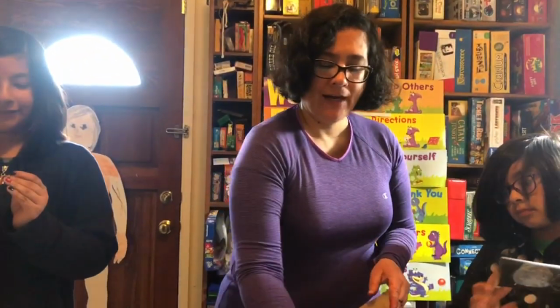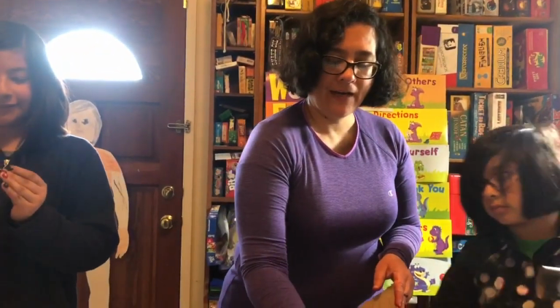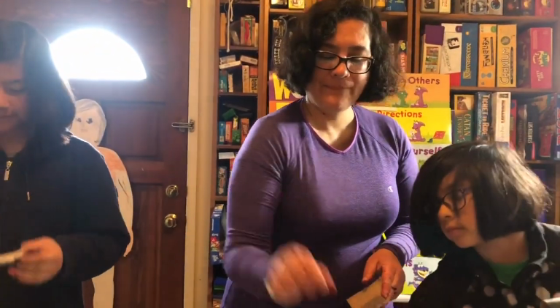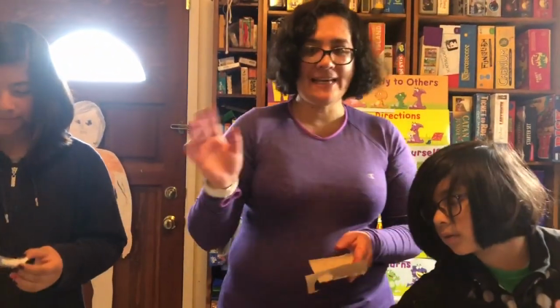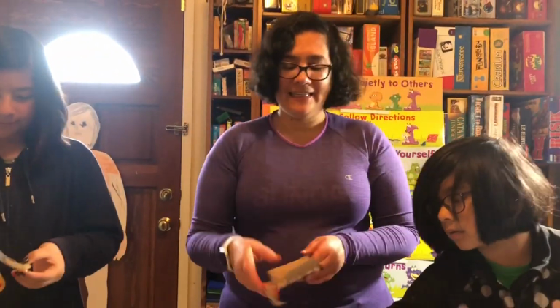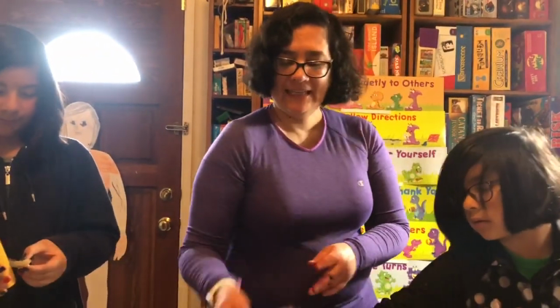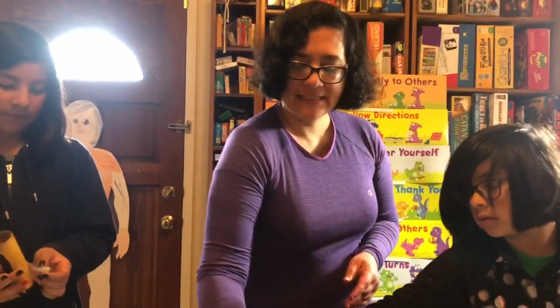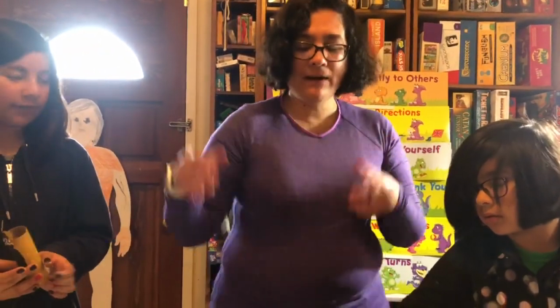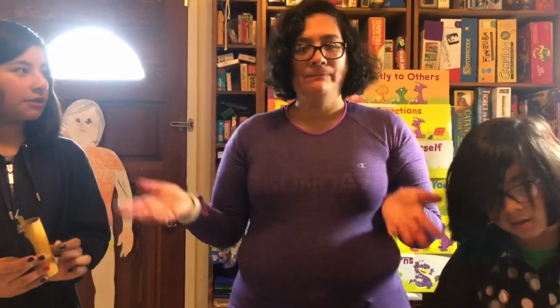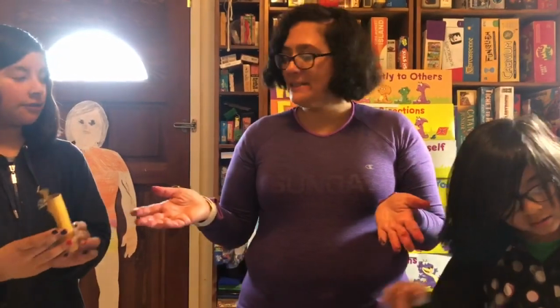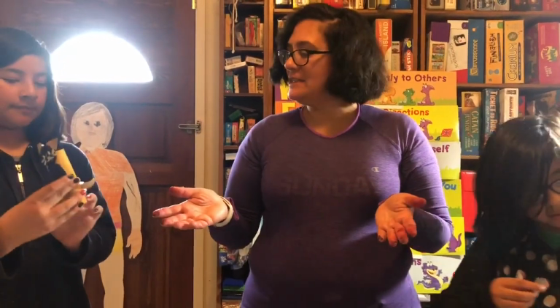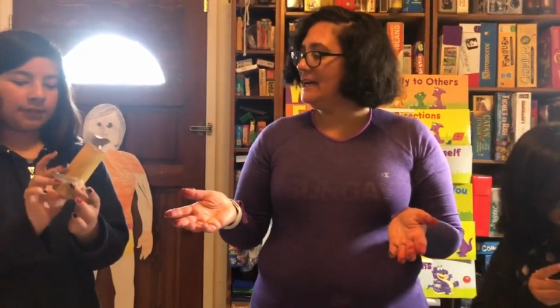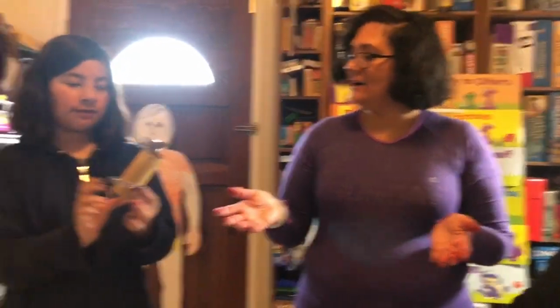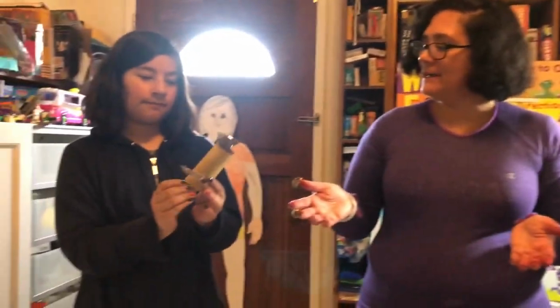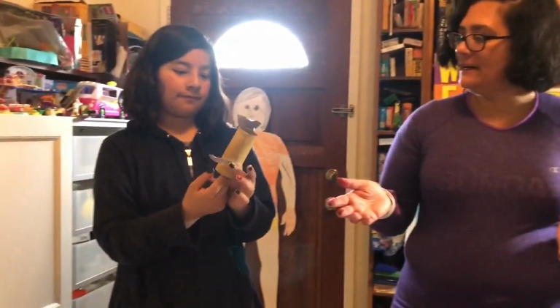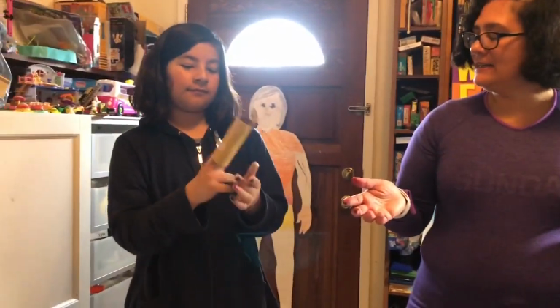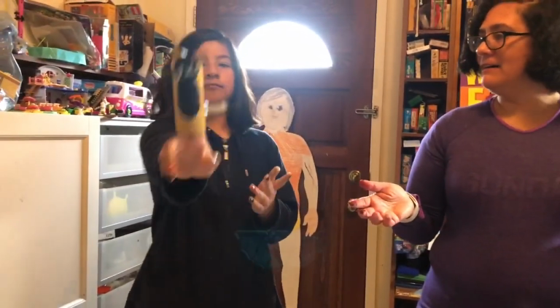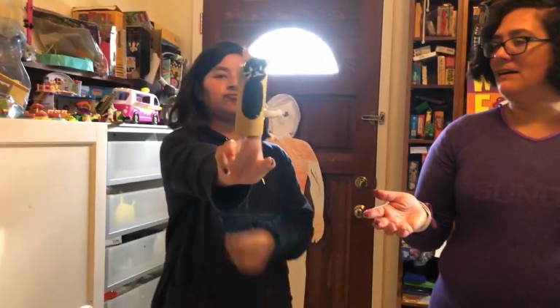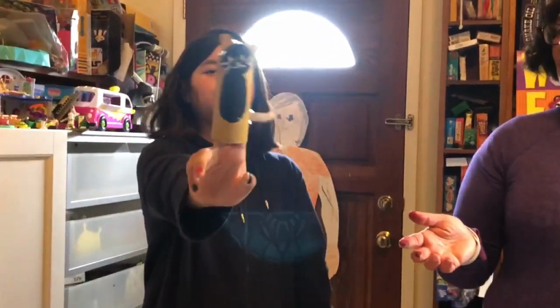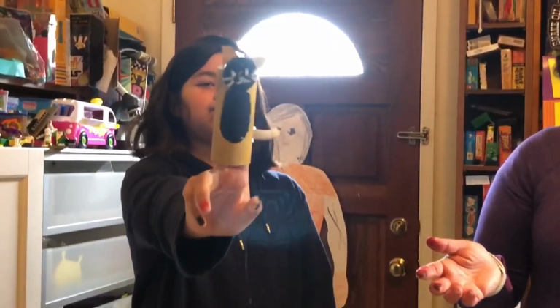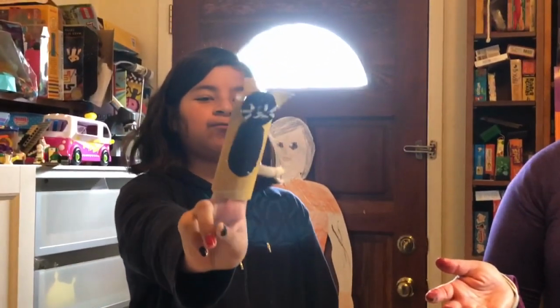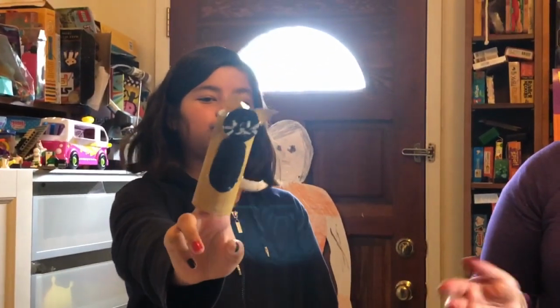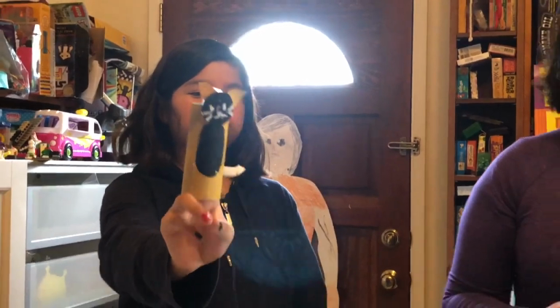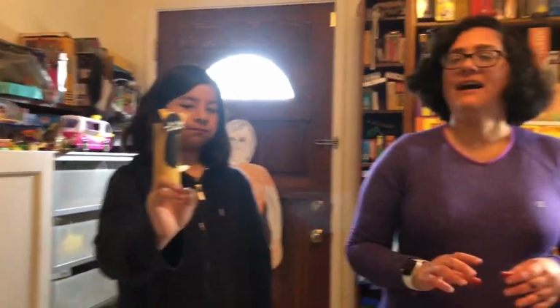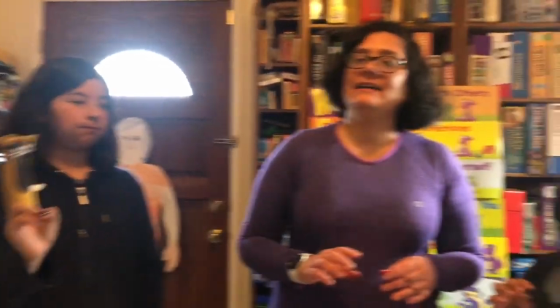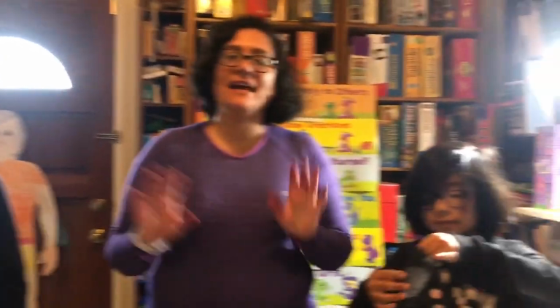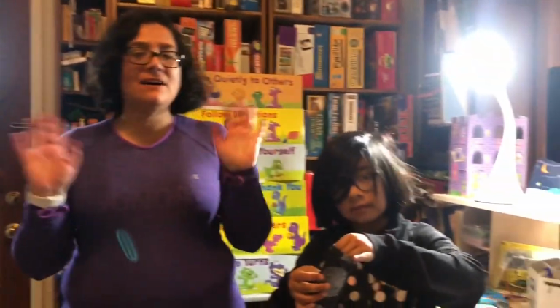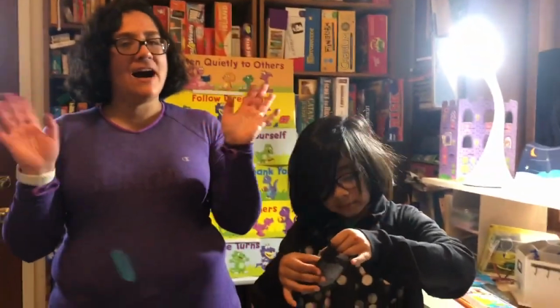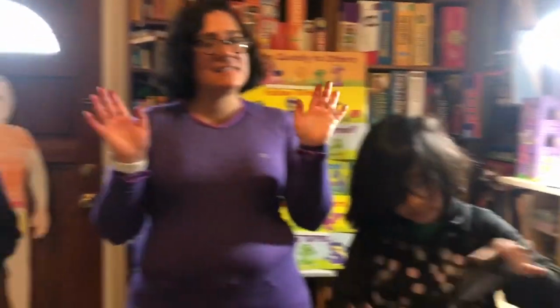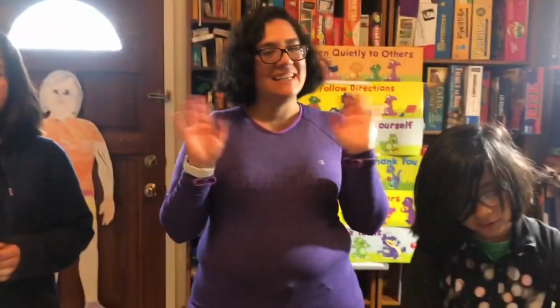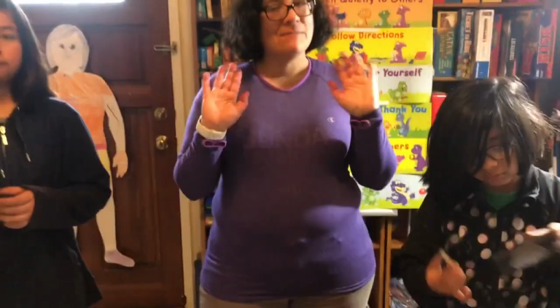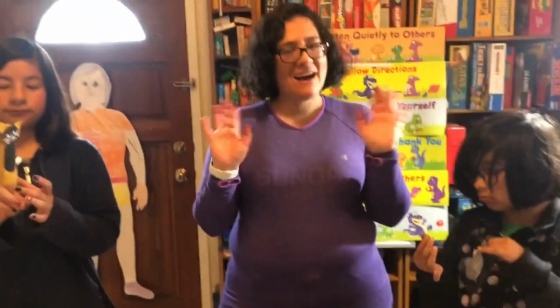Okay, that's it — that's our project for today. Oh, you made a tail! Very nice. Thank you so much. Bye-bye!